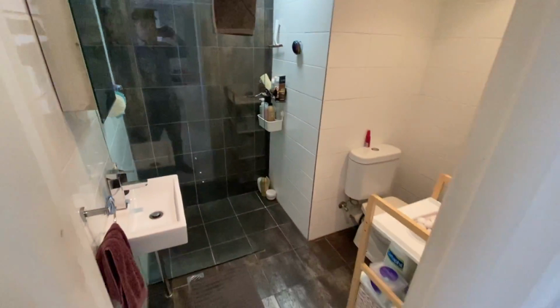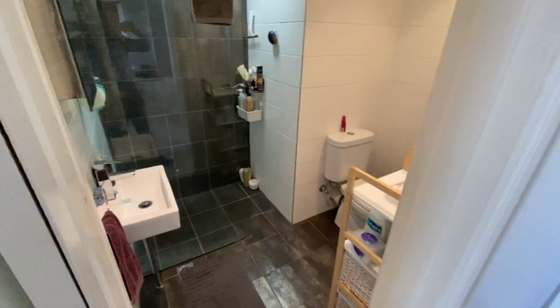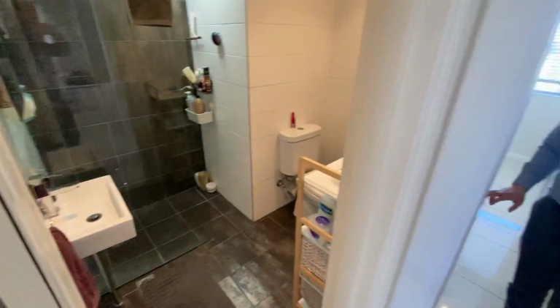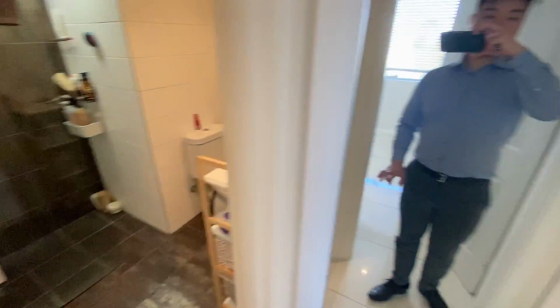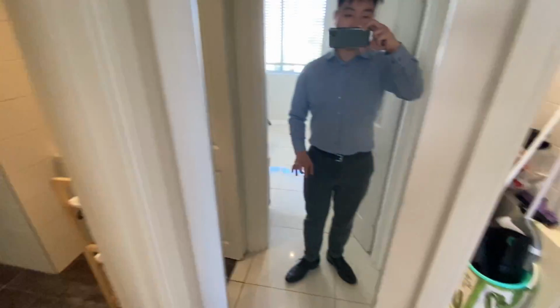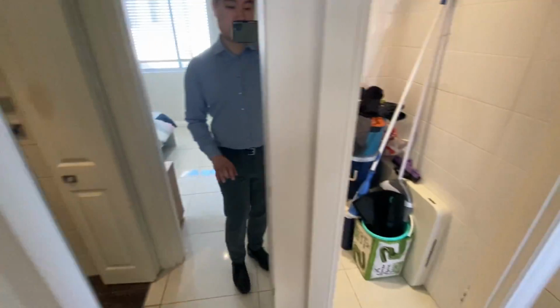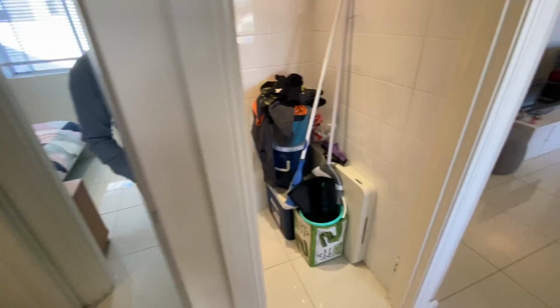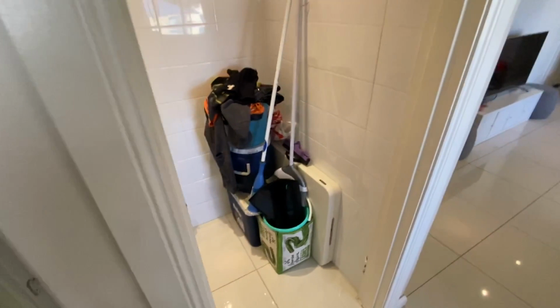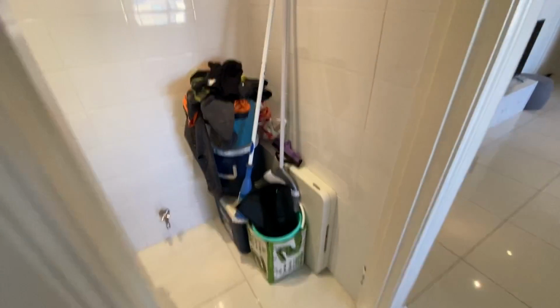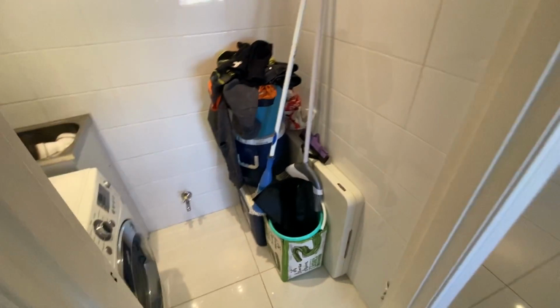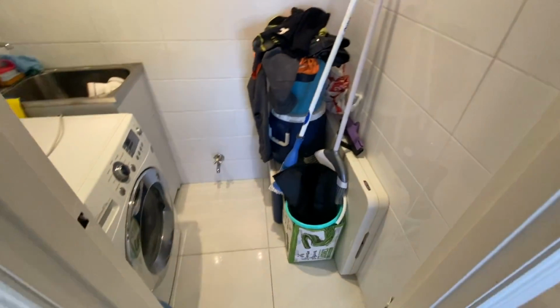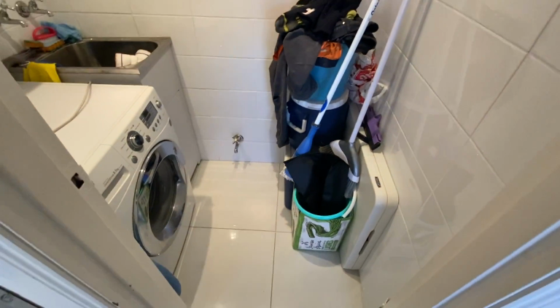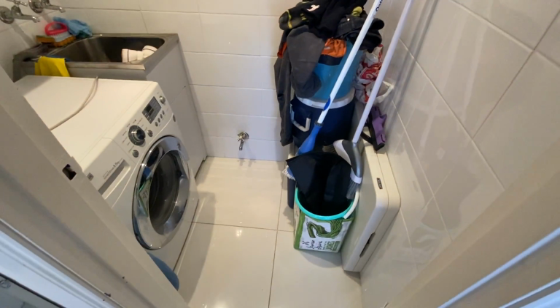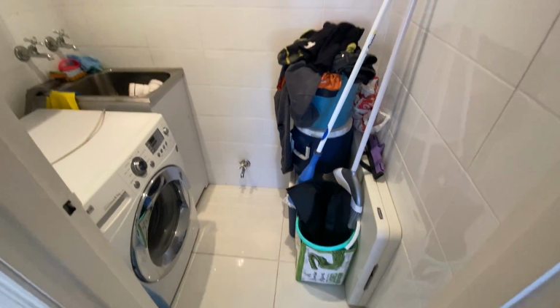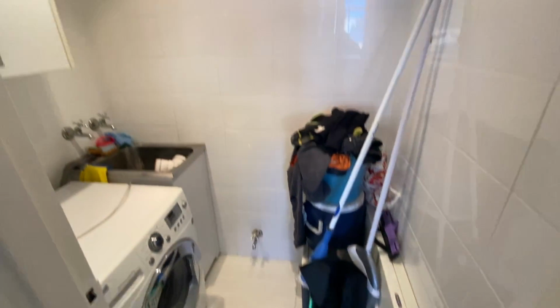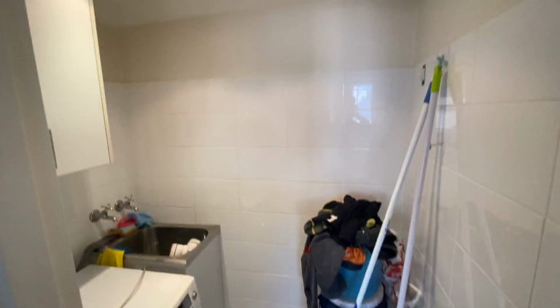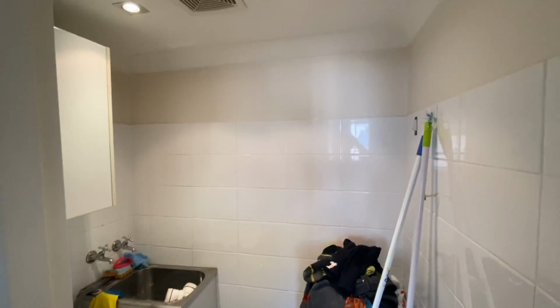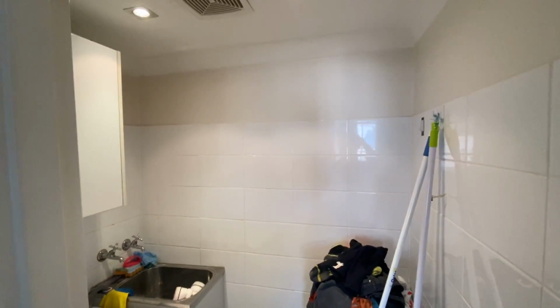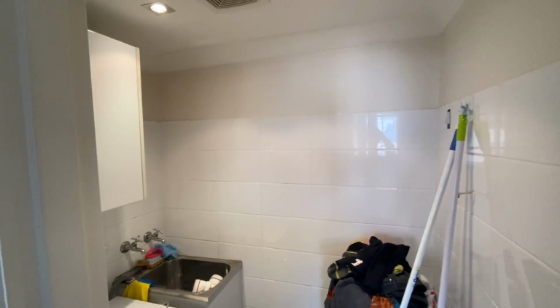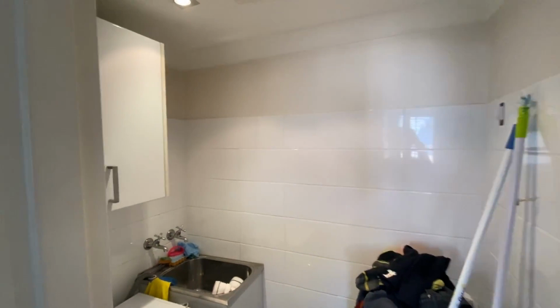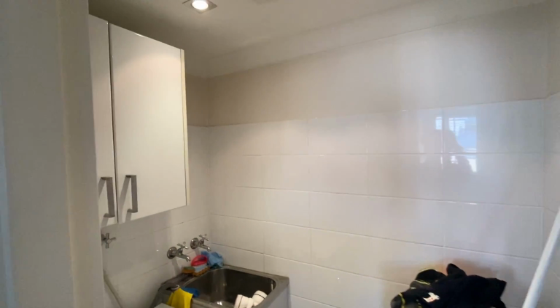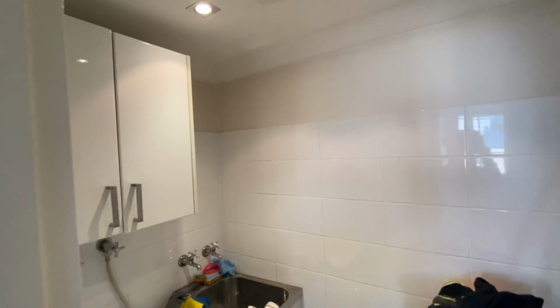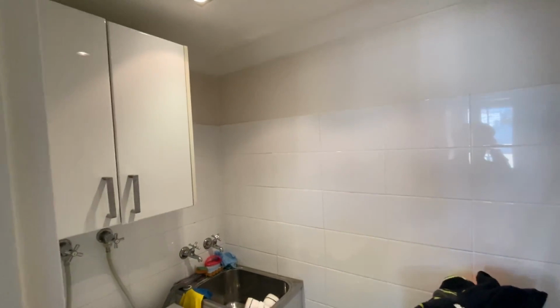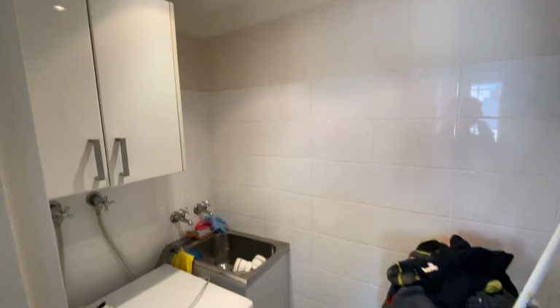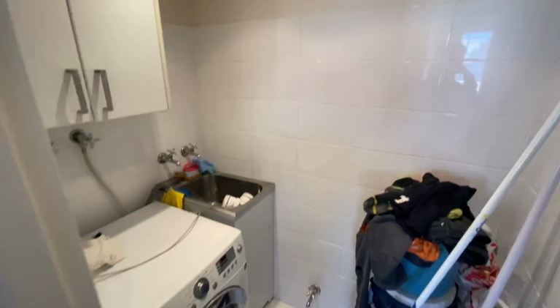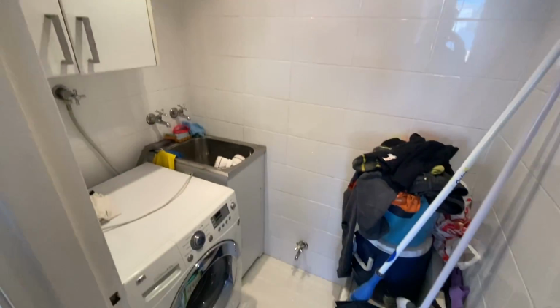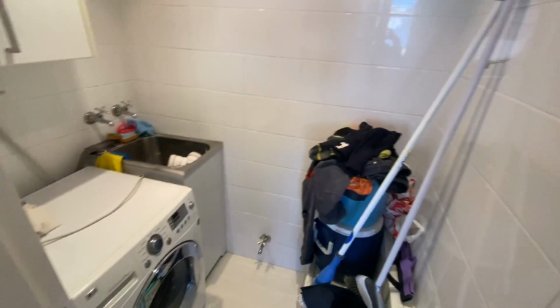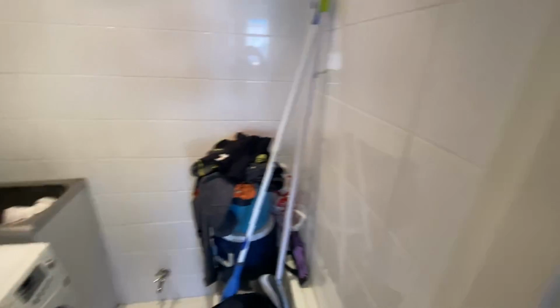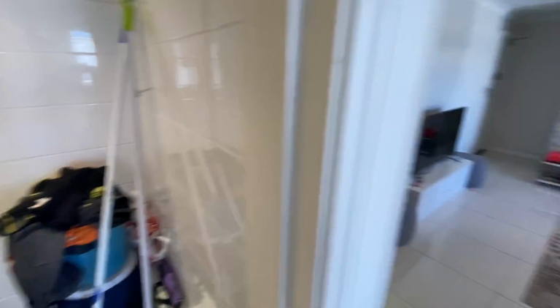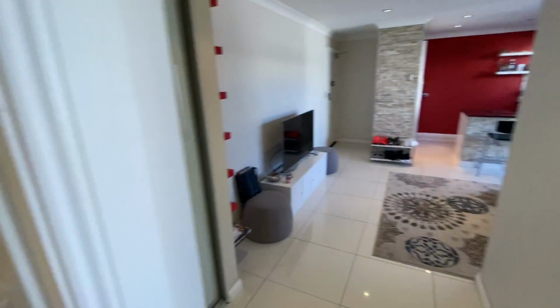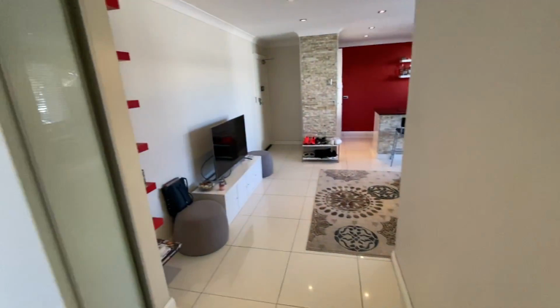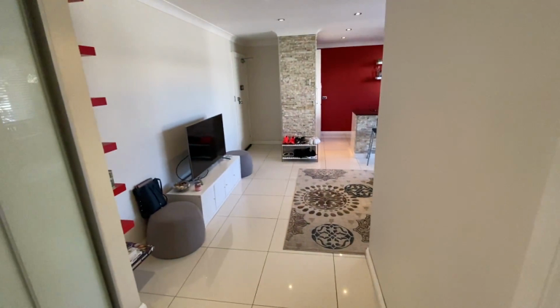There isn't a bathtub in this one, so it might not be suitable for families with little kids, but definitely good for a couple. That's the laundry.